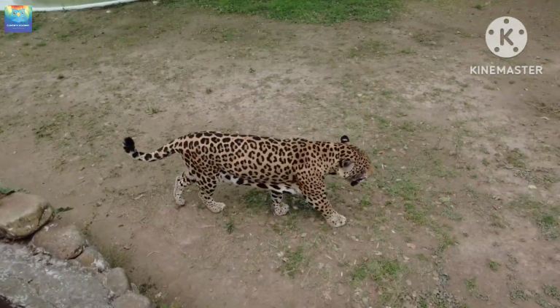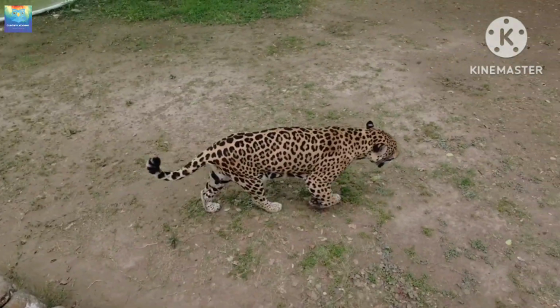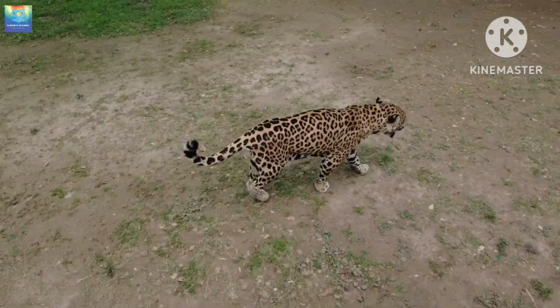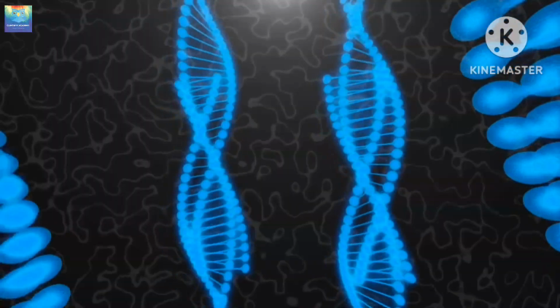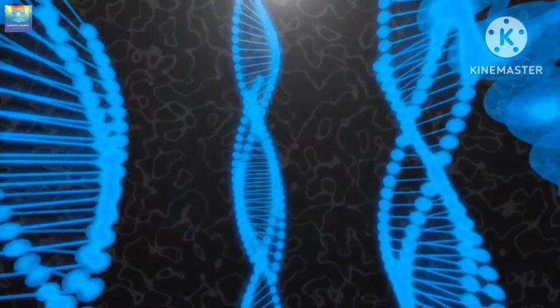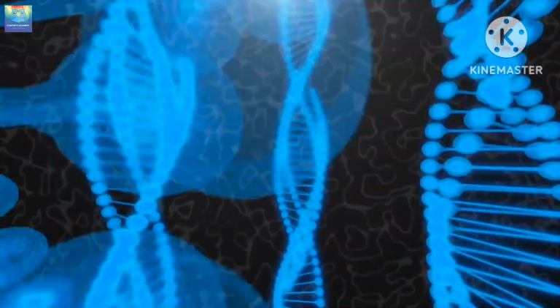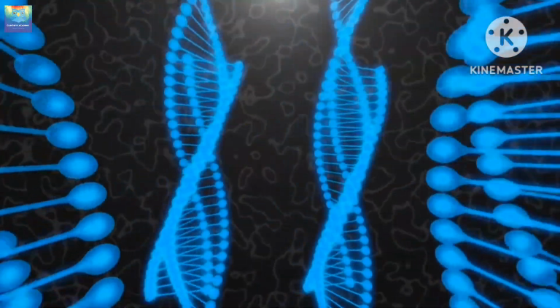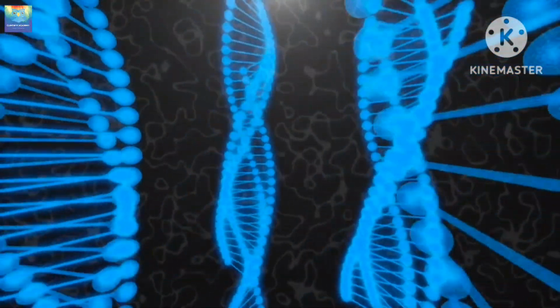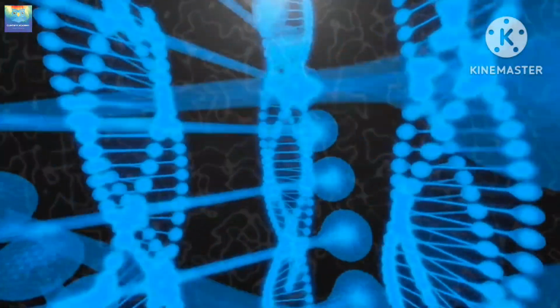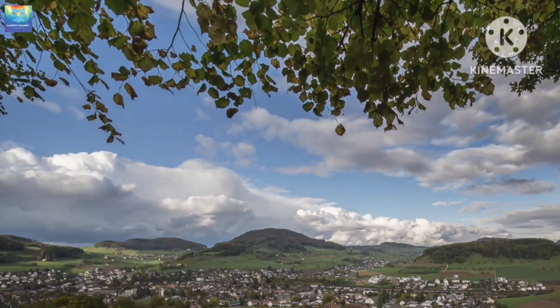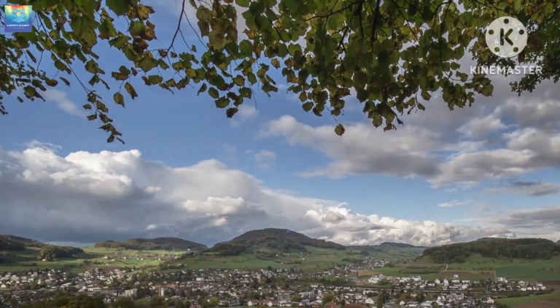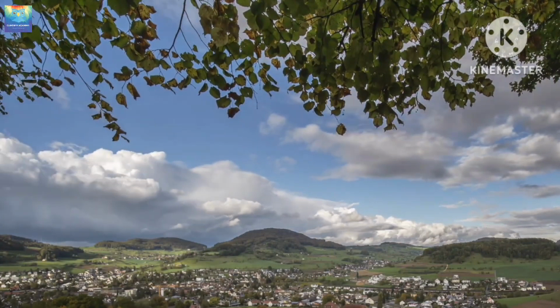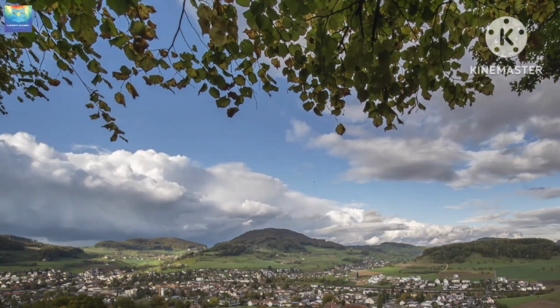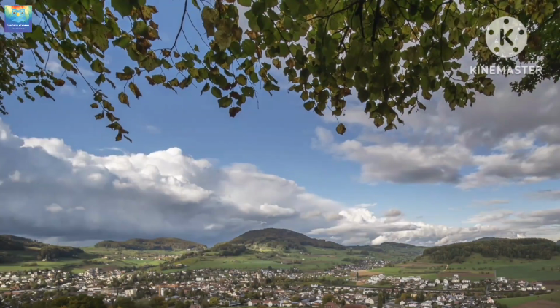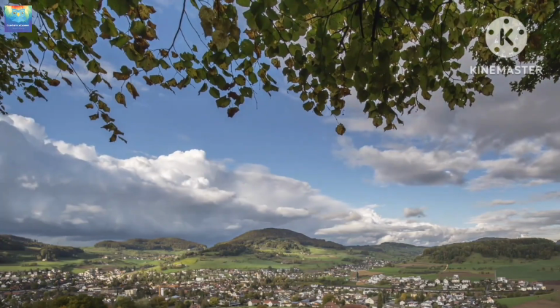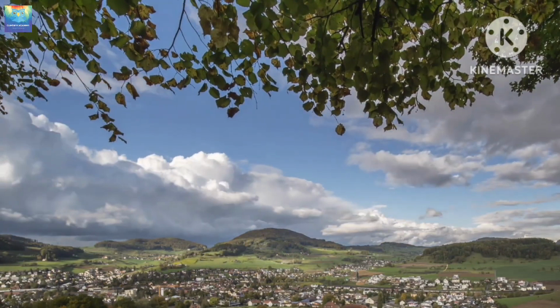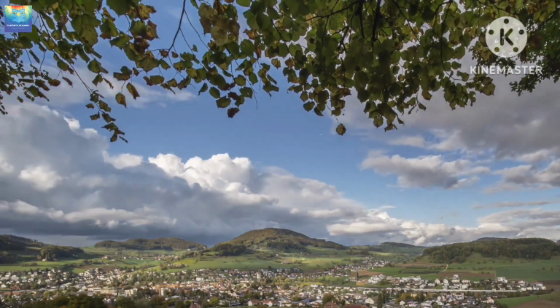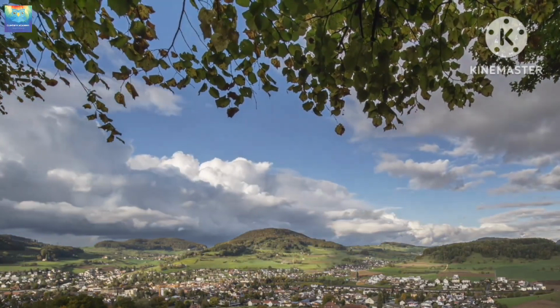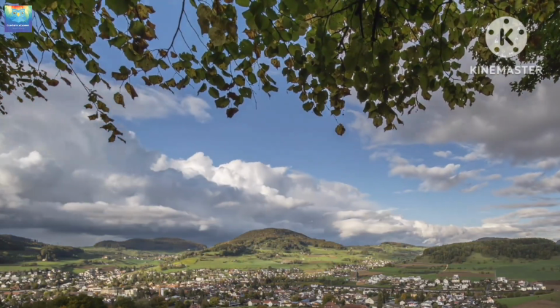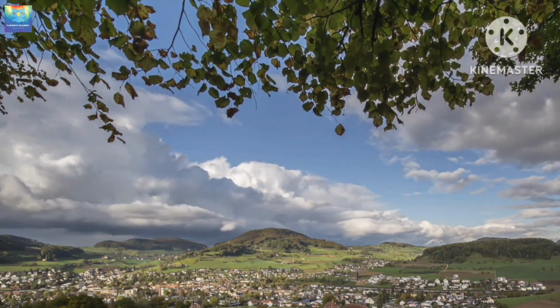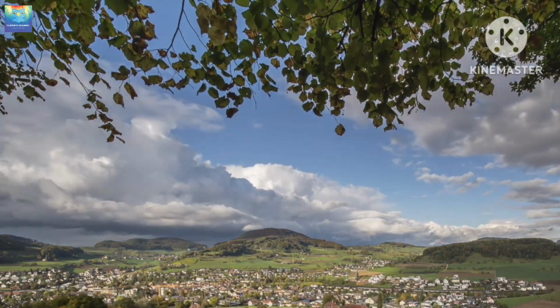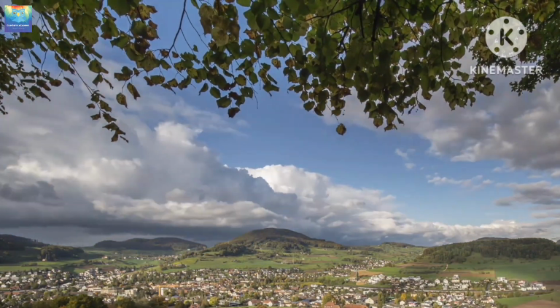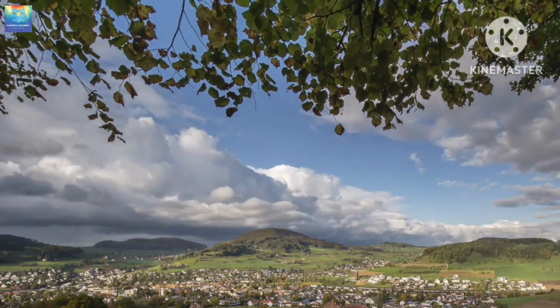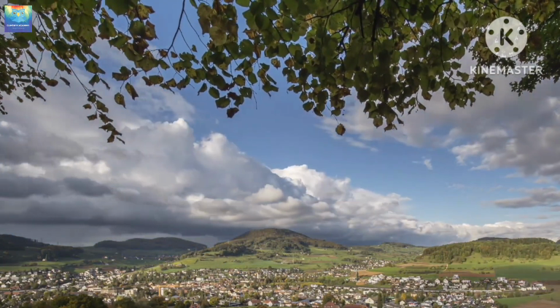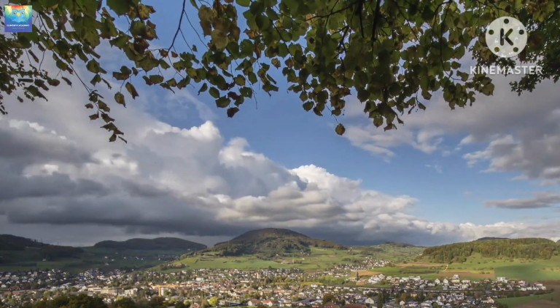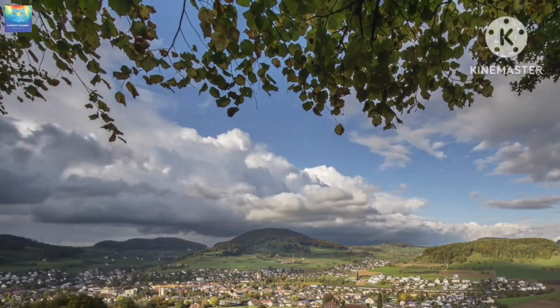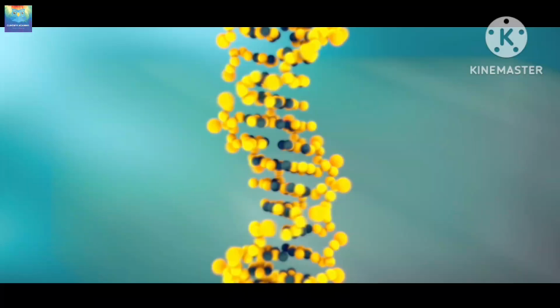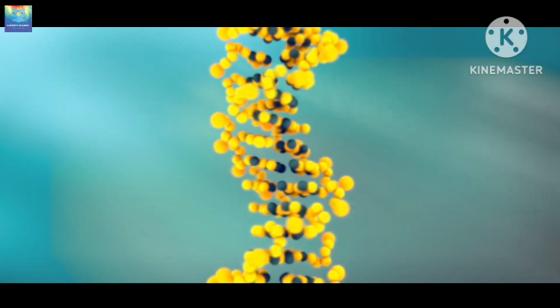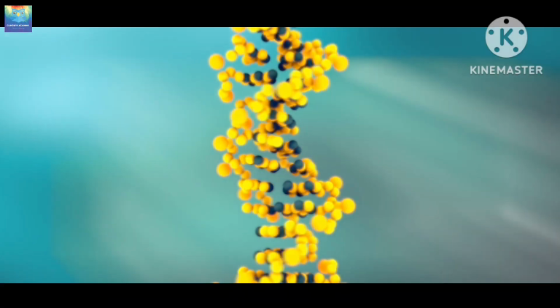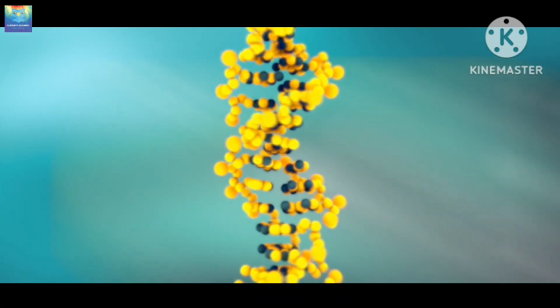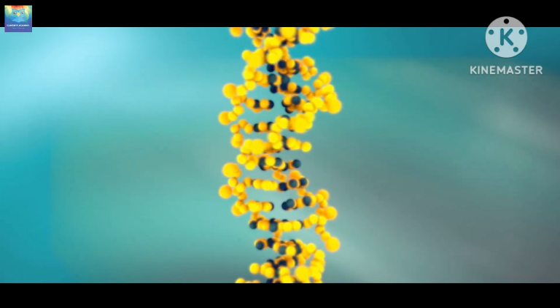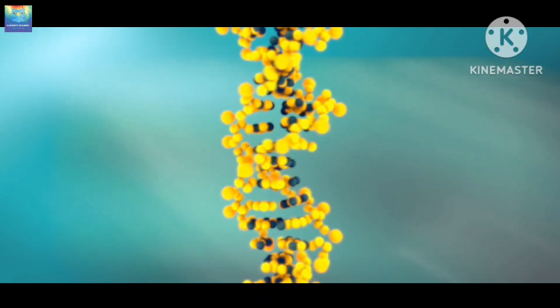Leopards, on the other hand, have much higher genetic diversity, which makes them better equipped to adapt to changing environments. This genetic diversity is due in part to their wider geographic range and larger population size, which allows for greater genetic variability.